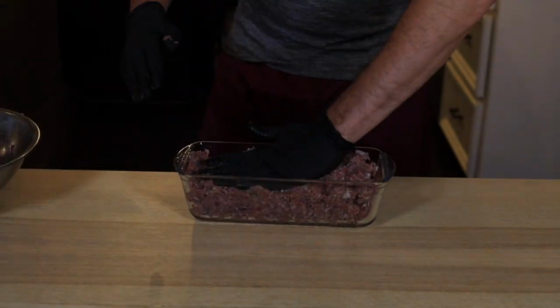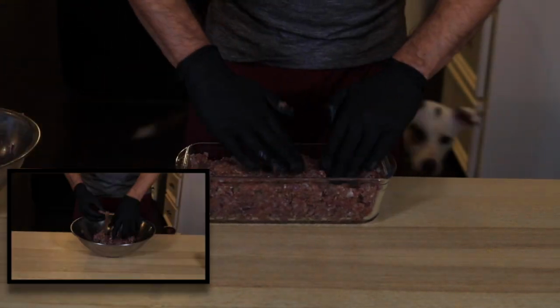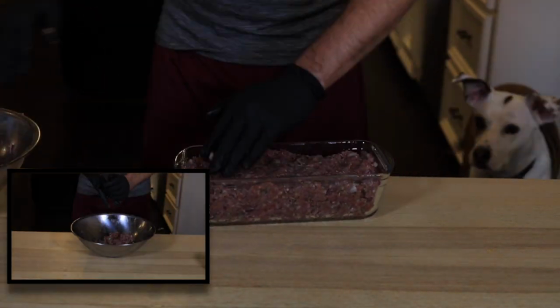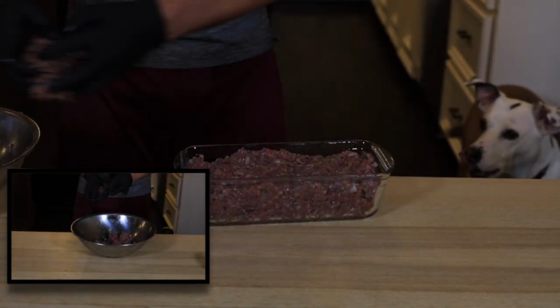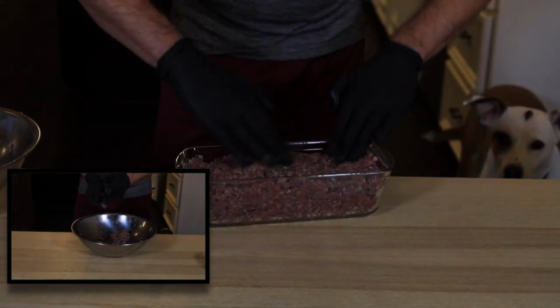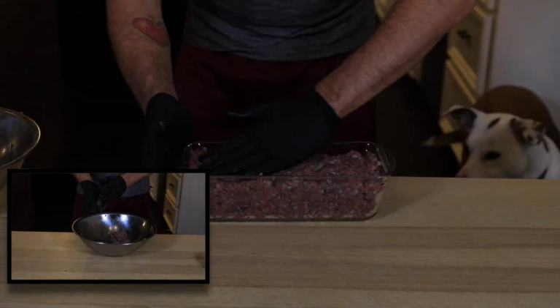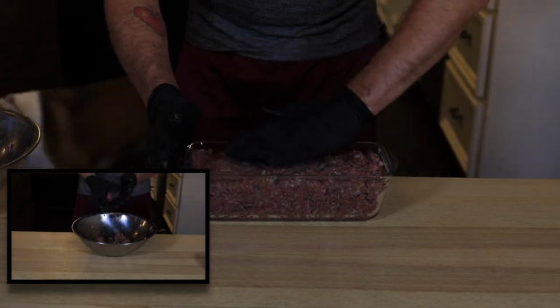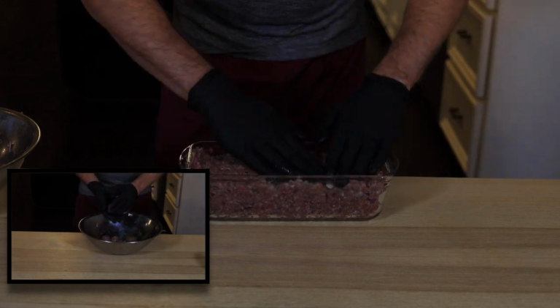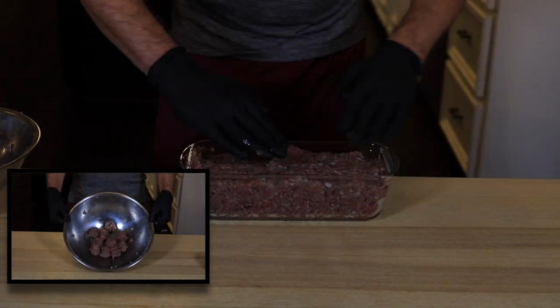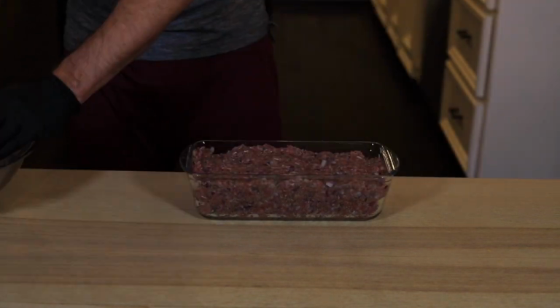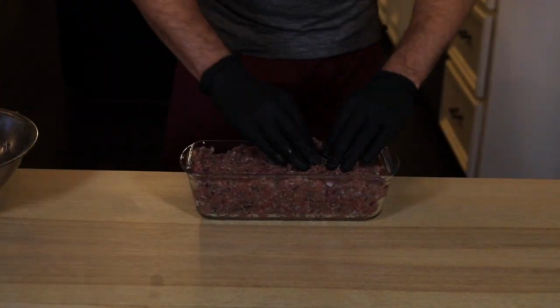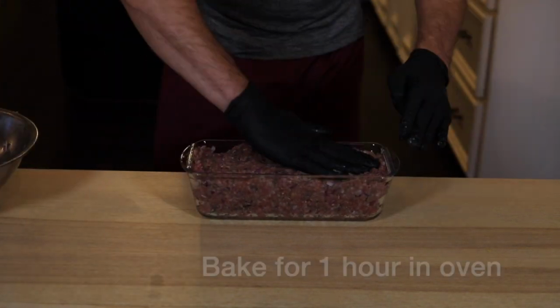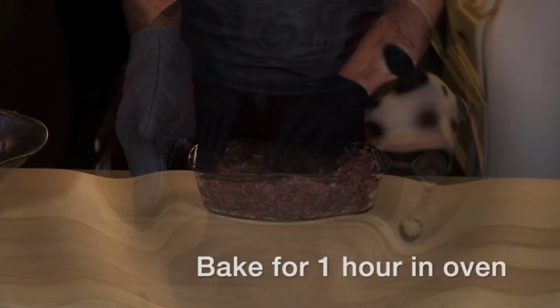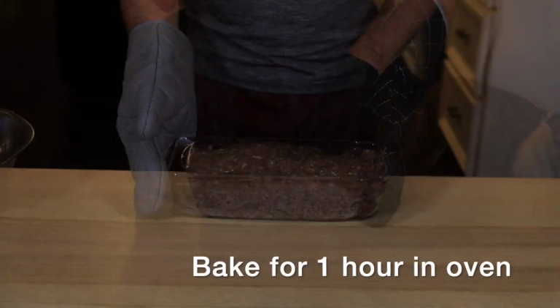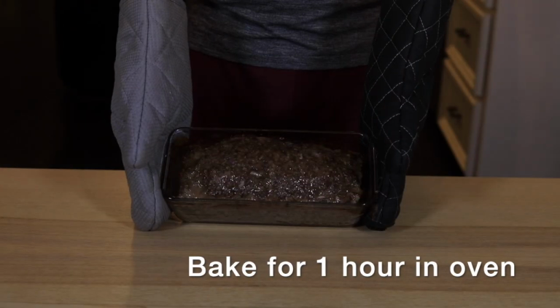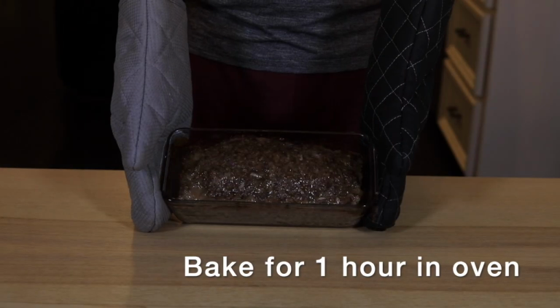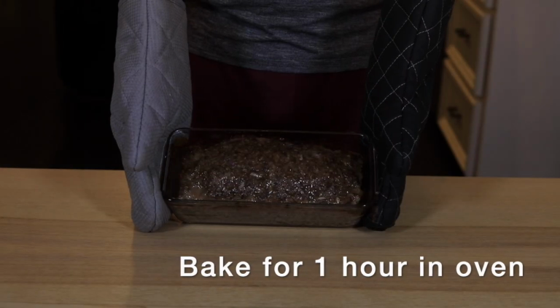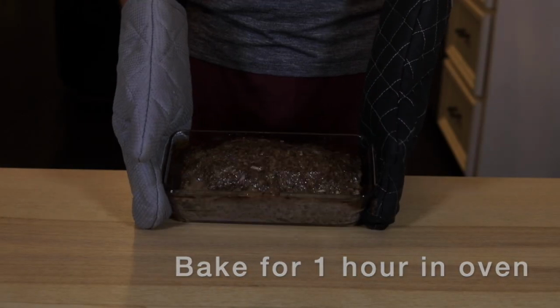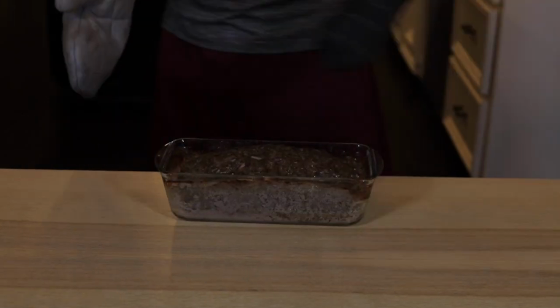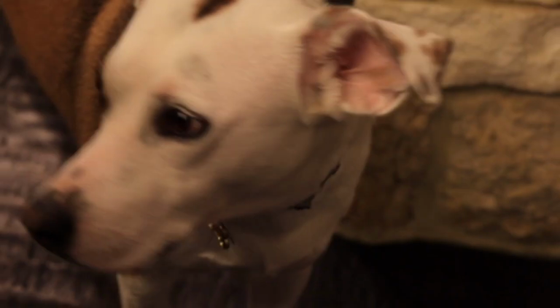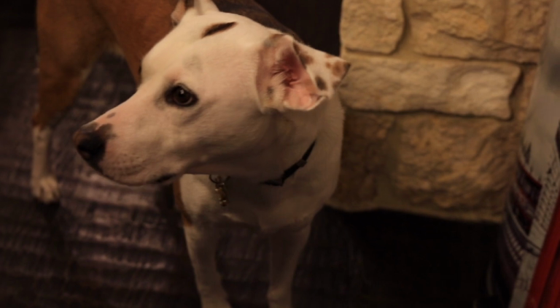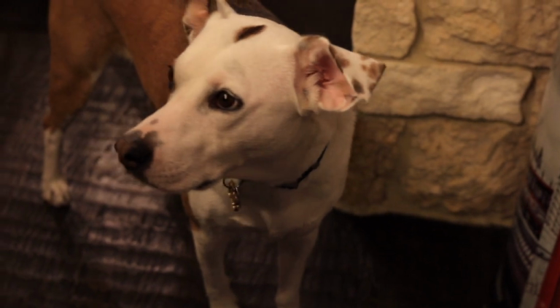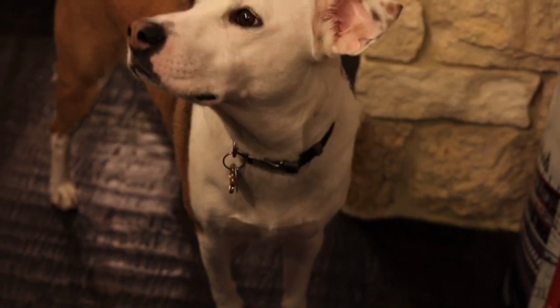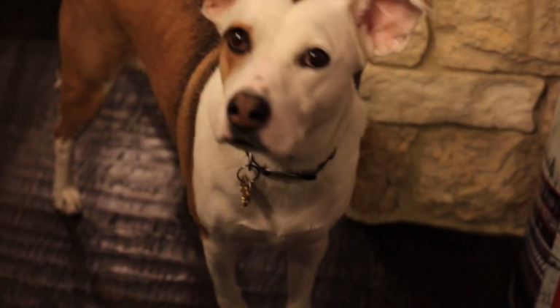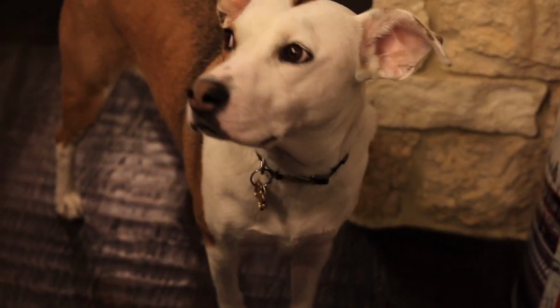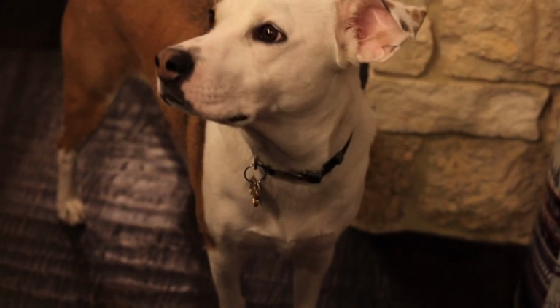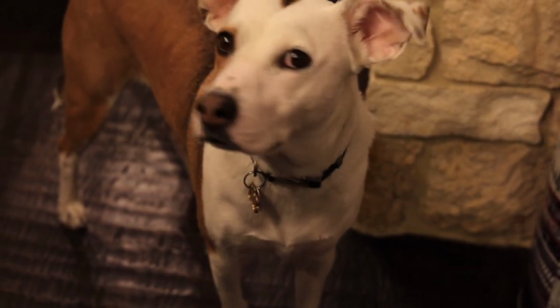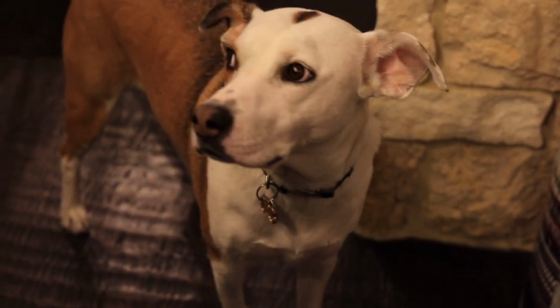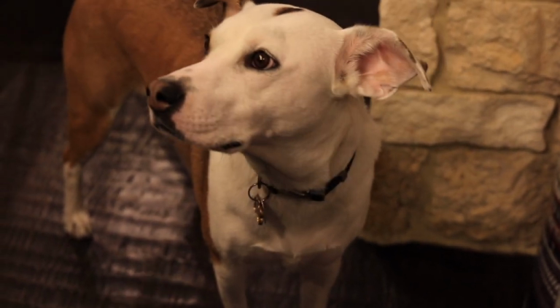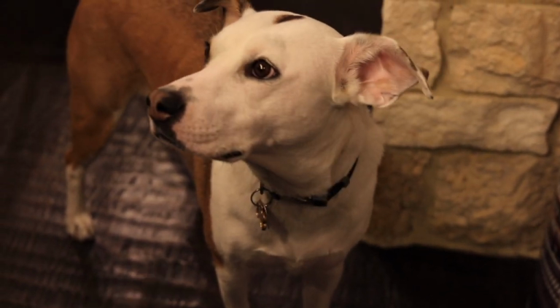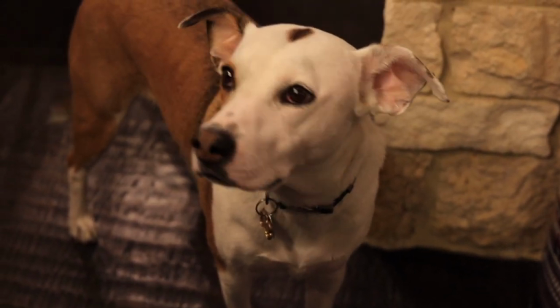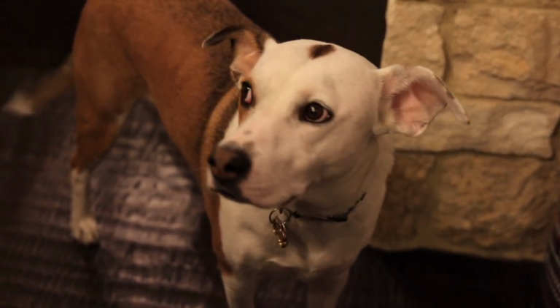If you have mixture left over, roll them up into meatballs for later. While Thelma drools over what I'm making, time to make our sauce.